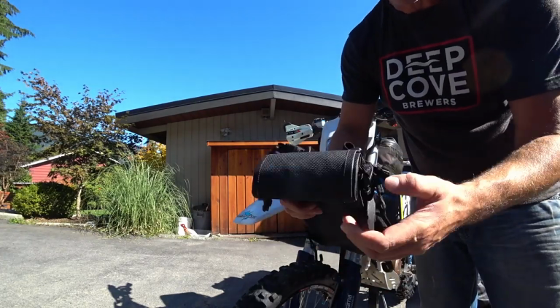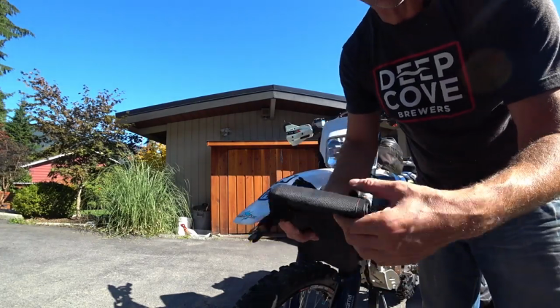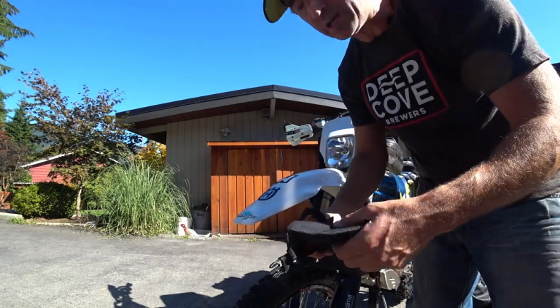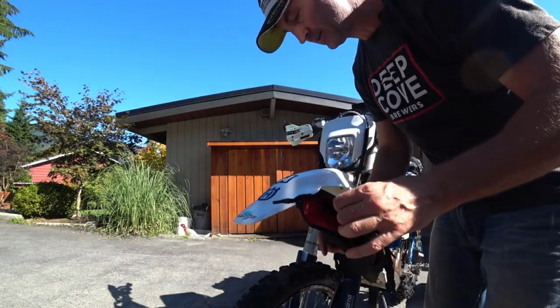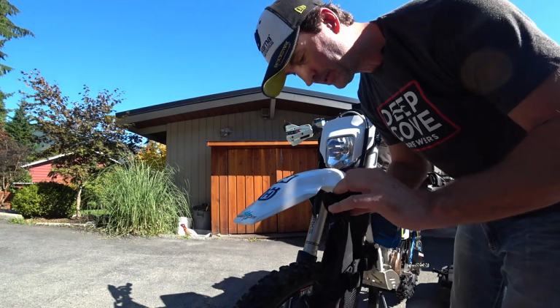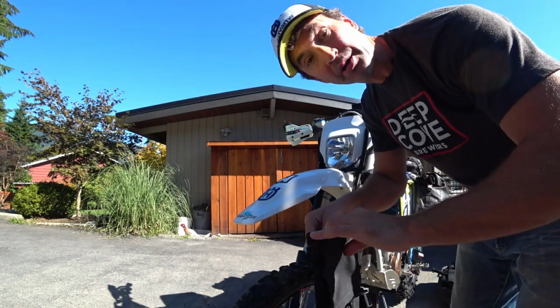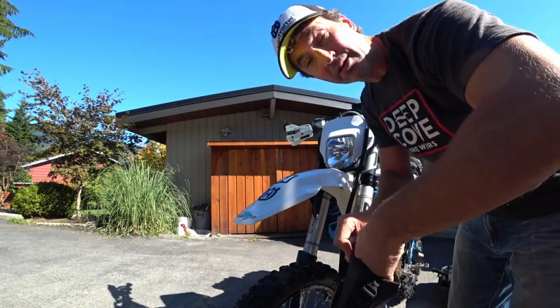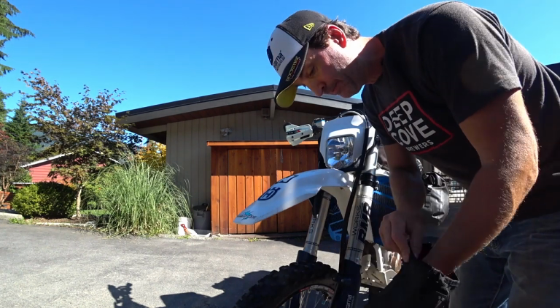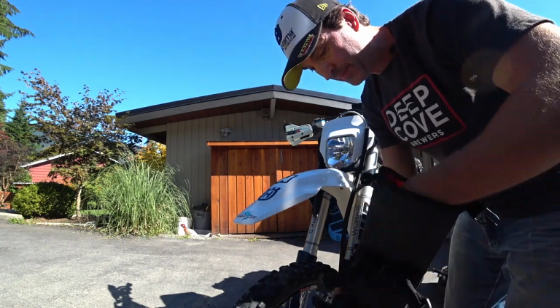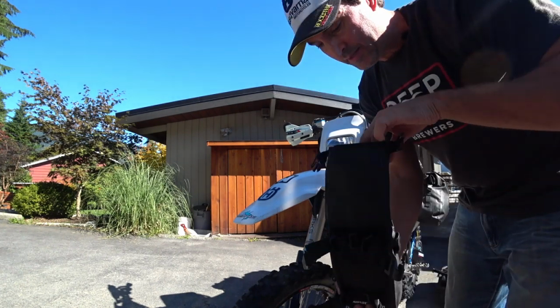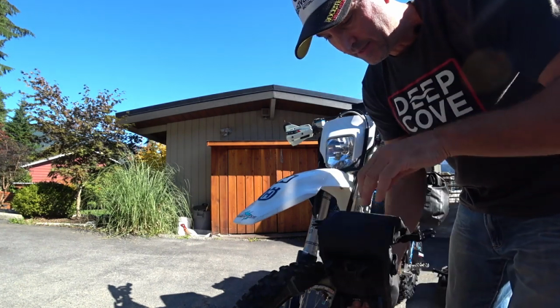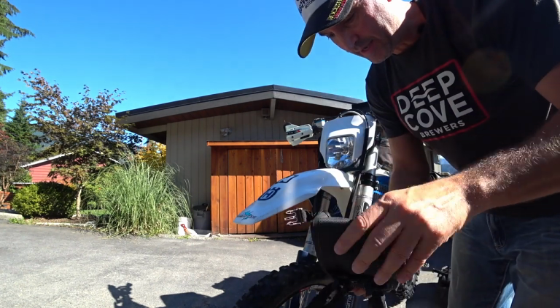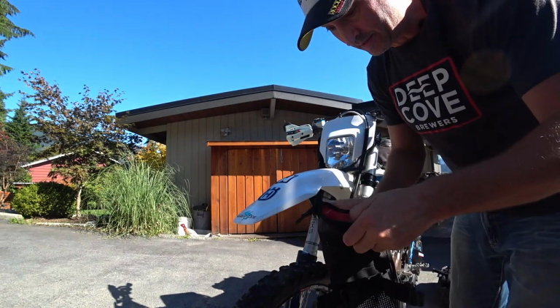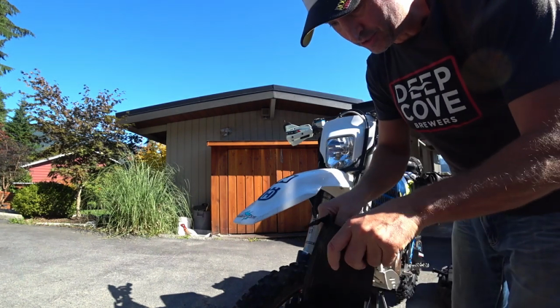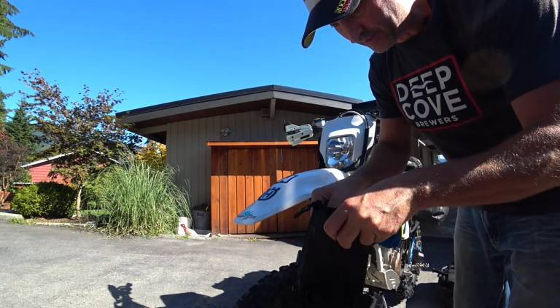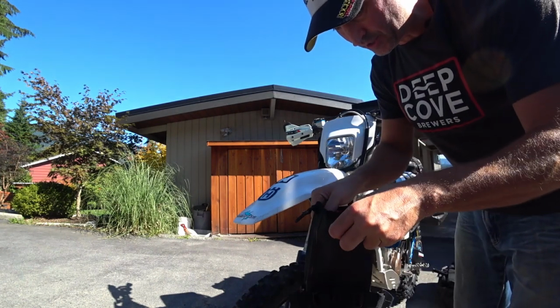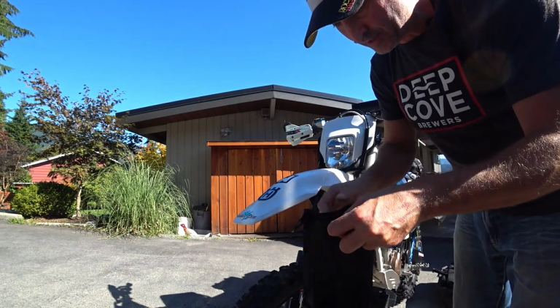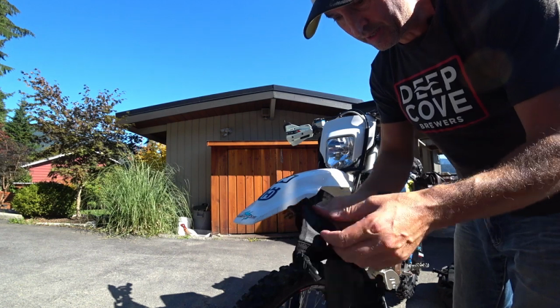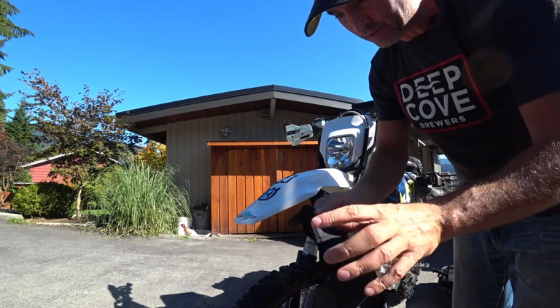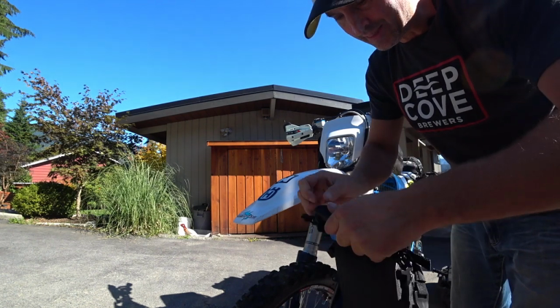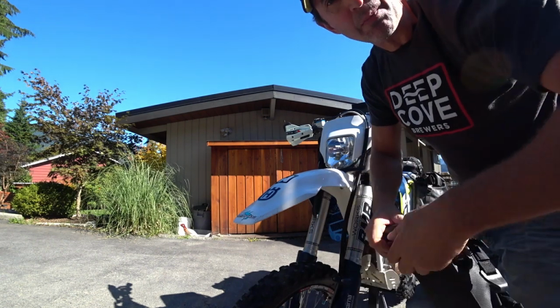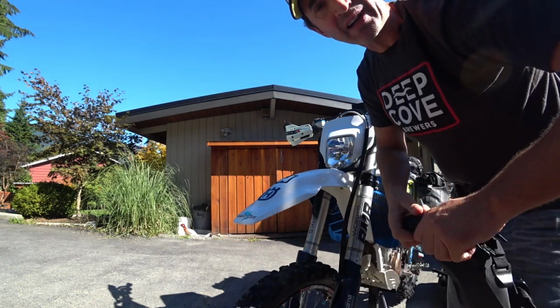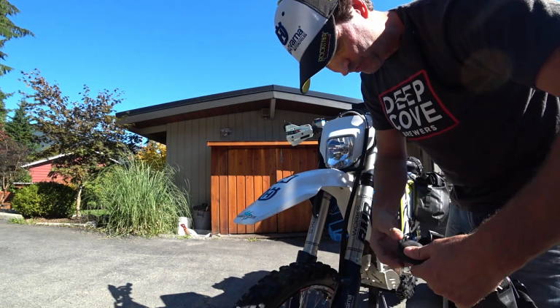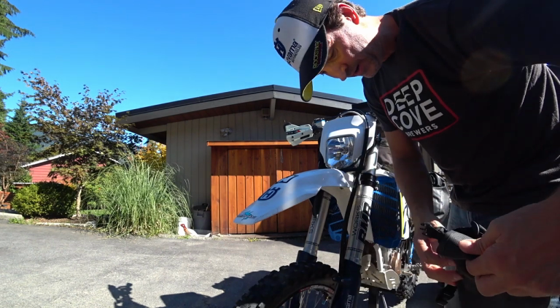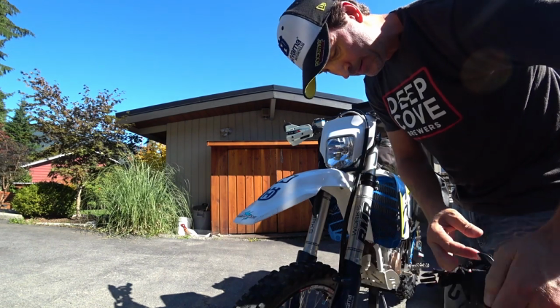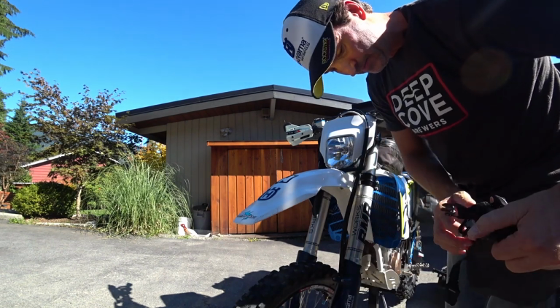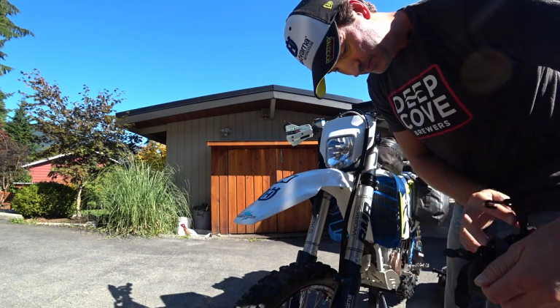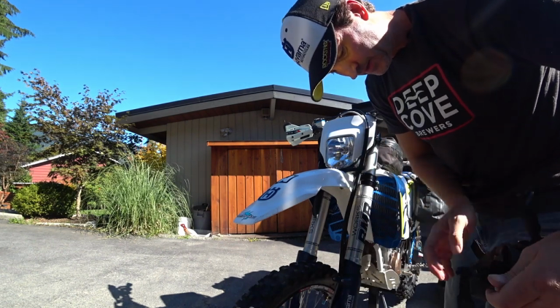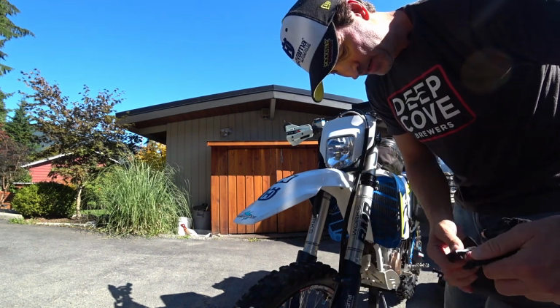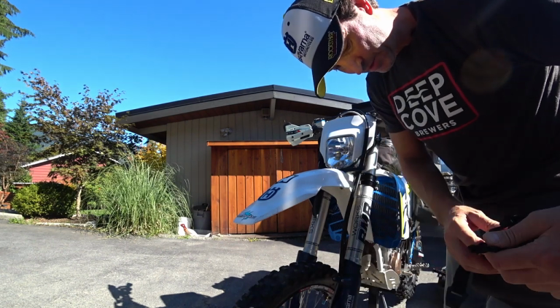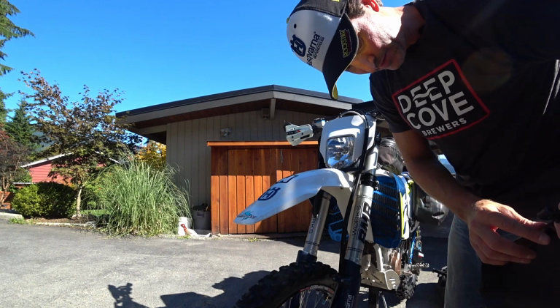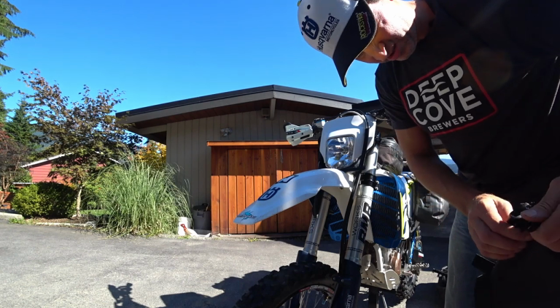I looked at a lot of gear — a lot of luggage, soft luggage — and quite literally this was the best stuff I could find. And I thought it was the best looking too.